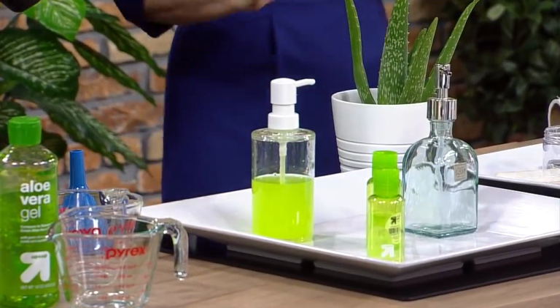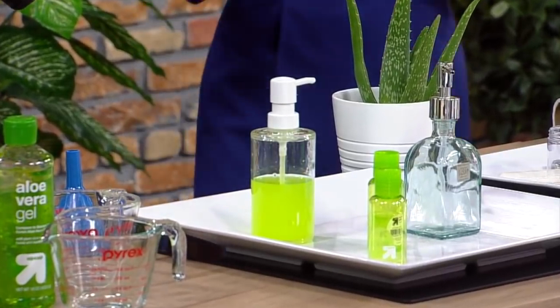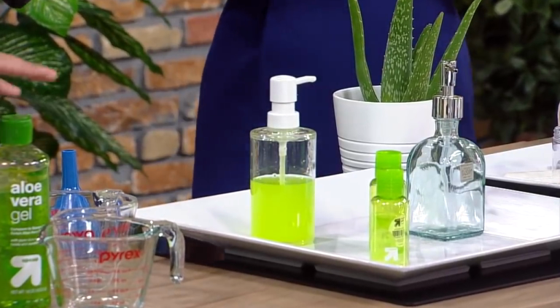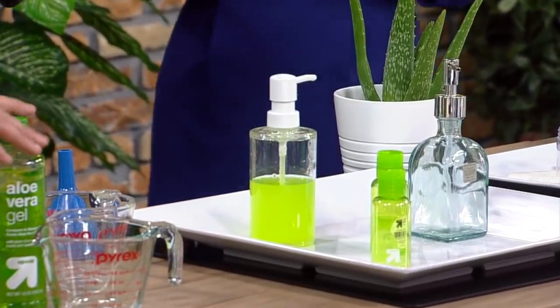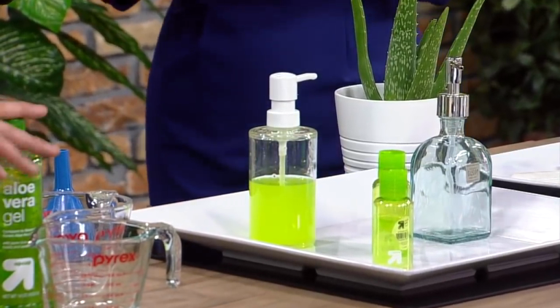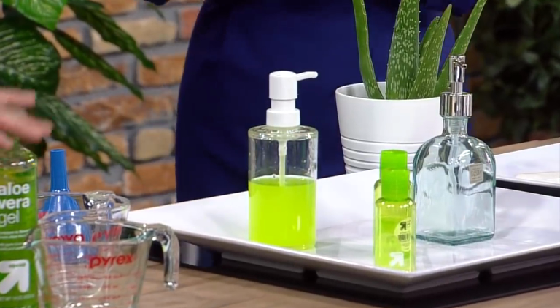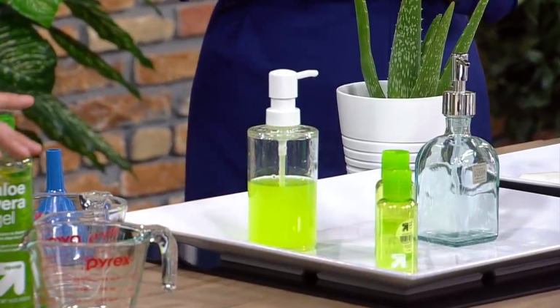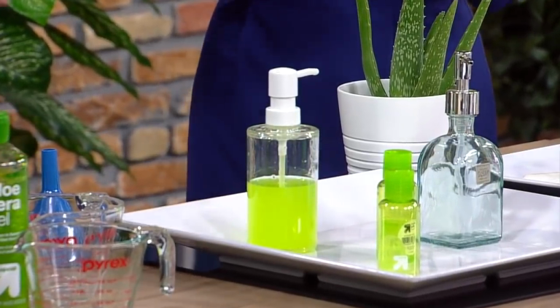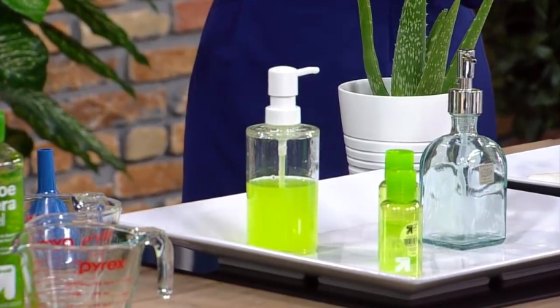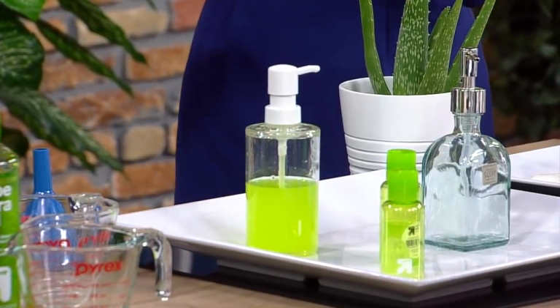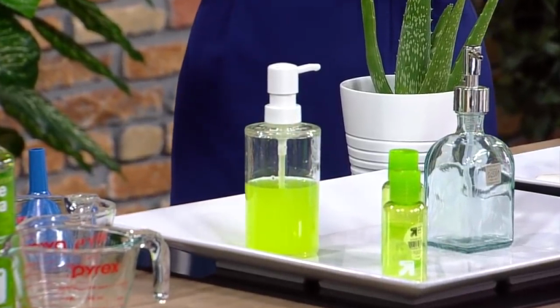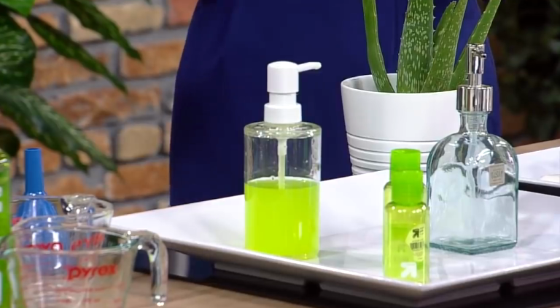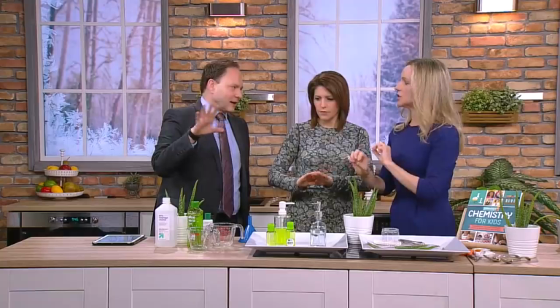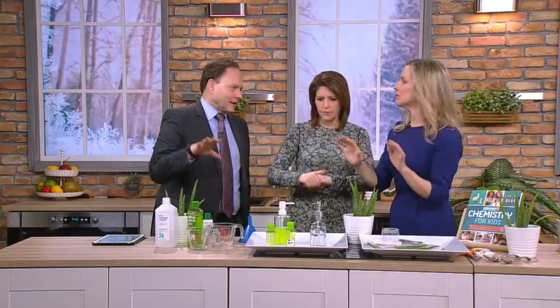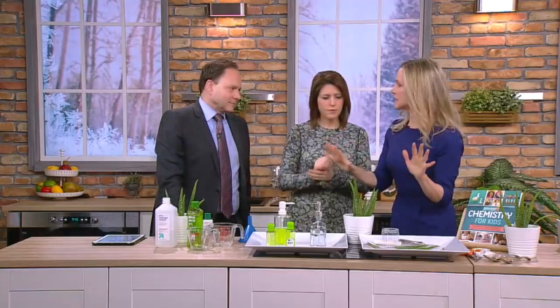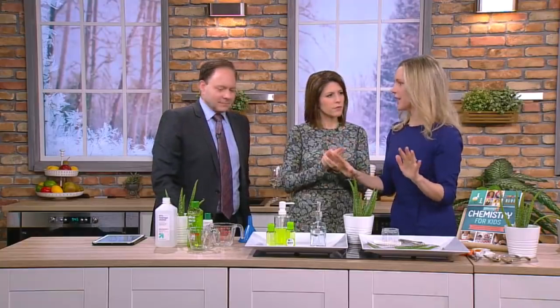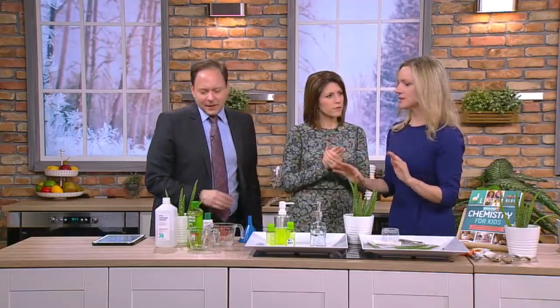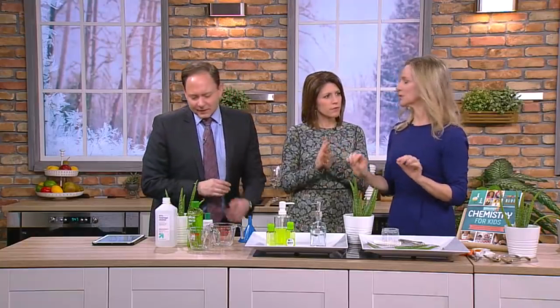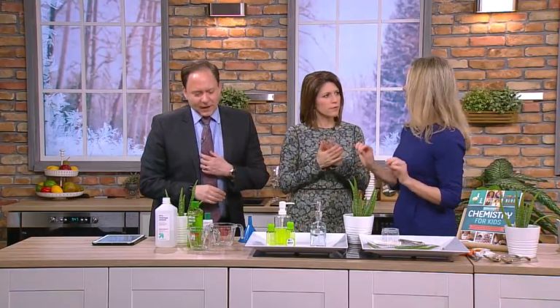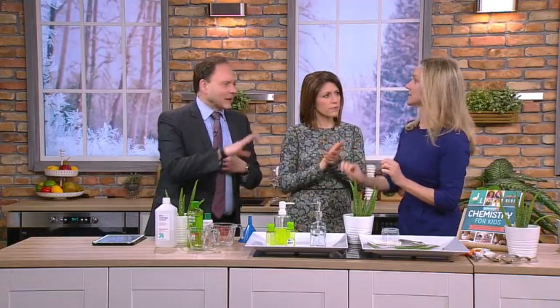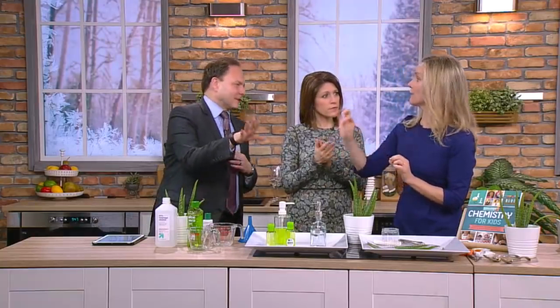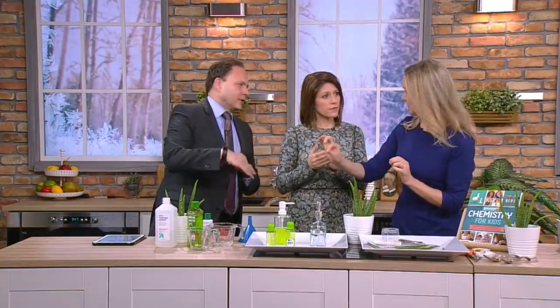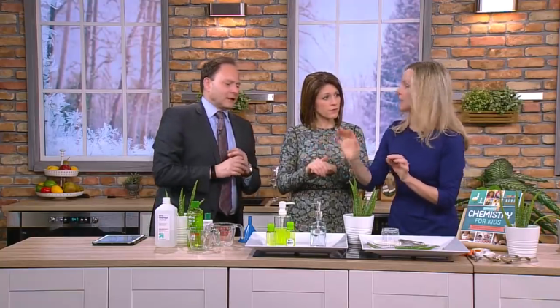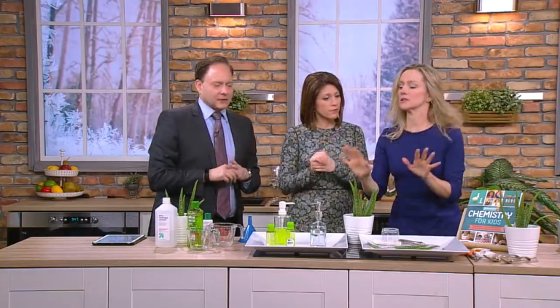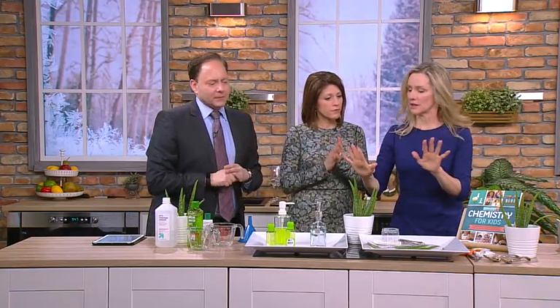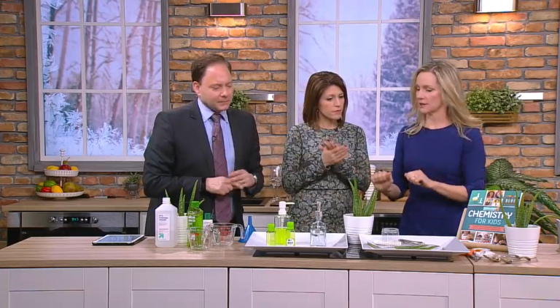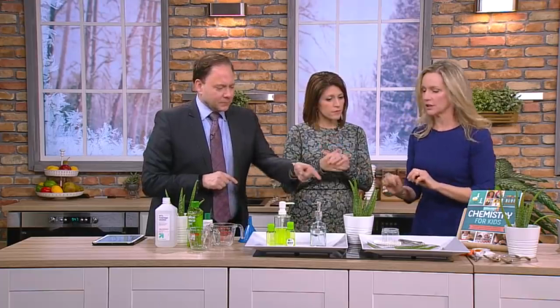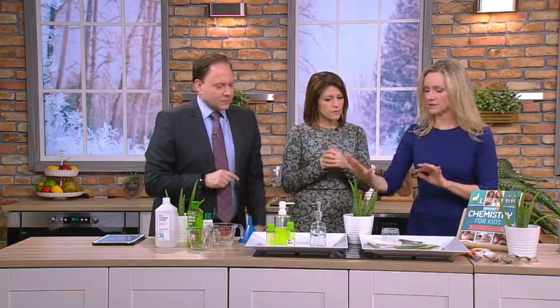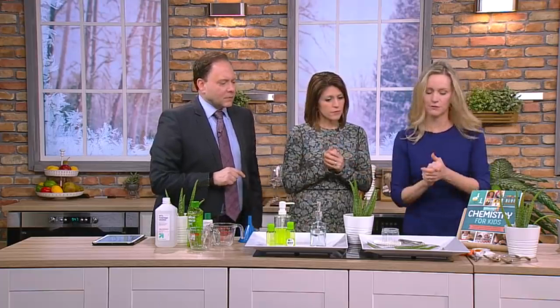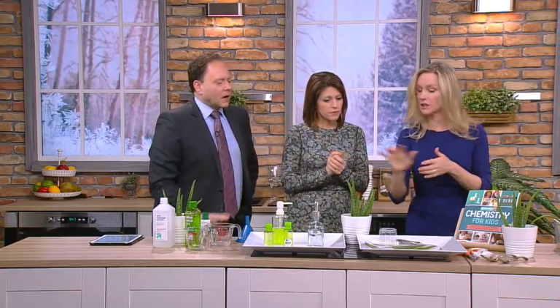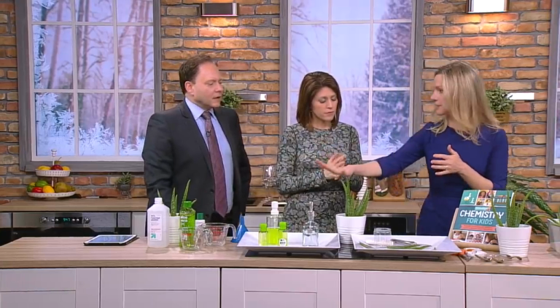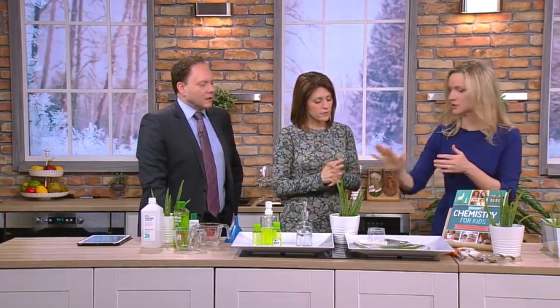This is better than the stuff you buy because it doesn't have the anti... you don't need antibiotics. Coronavirus is a virus — you don't need antibacterial. This is perfect, and it kills bacteria too.